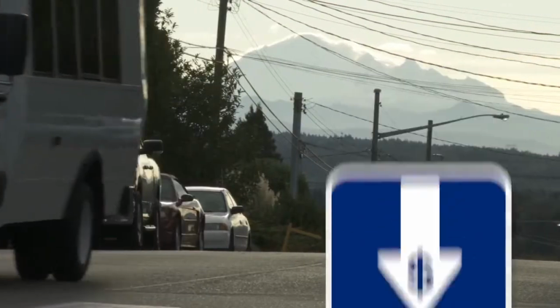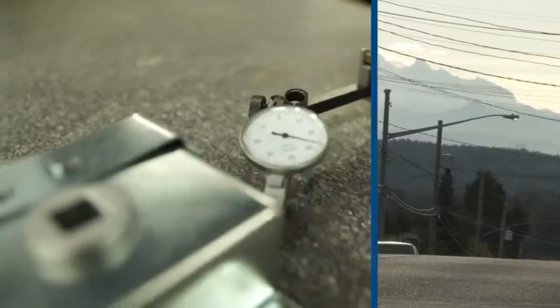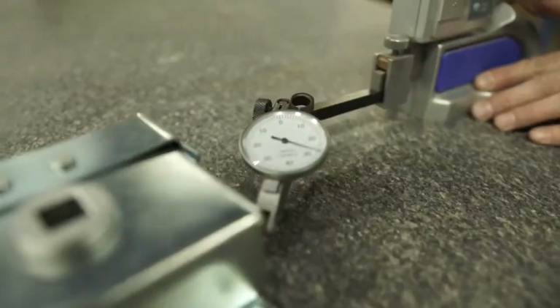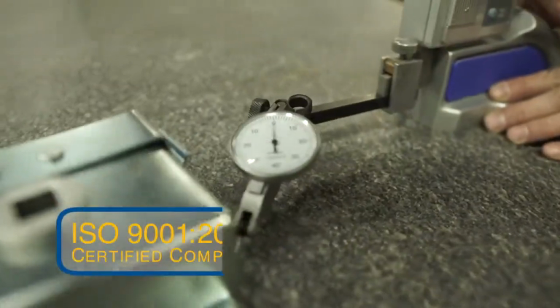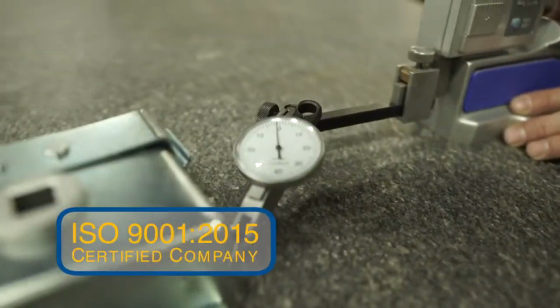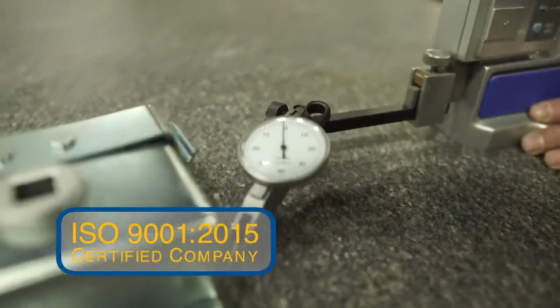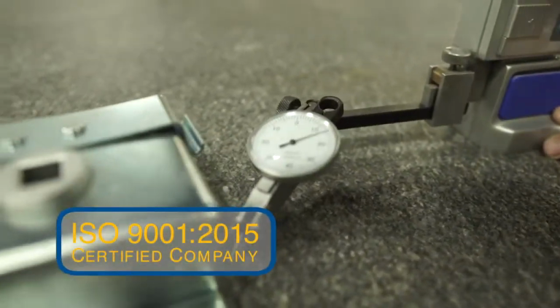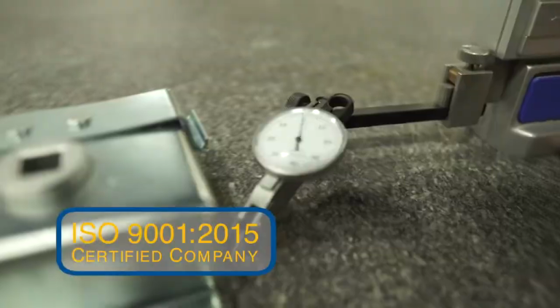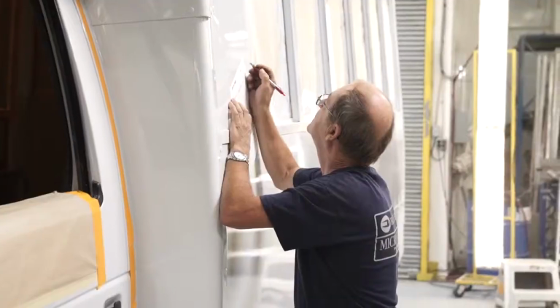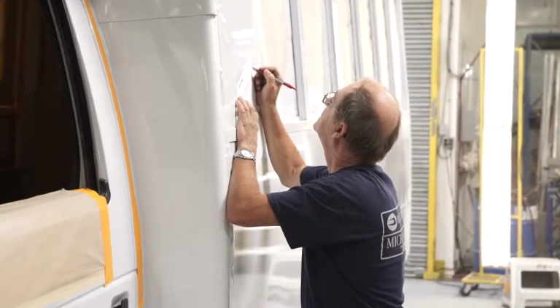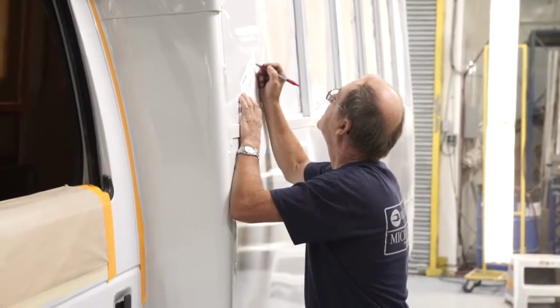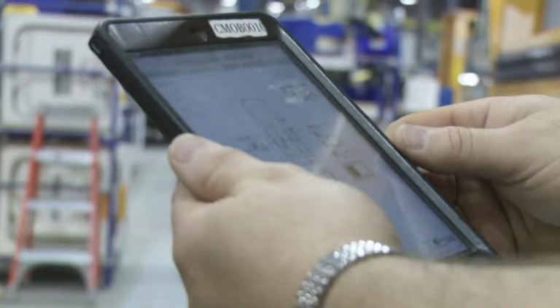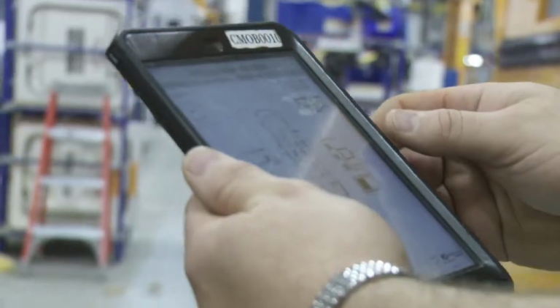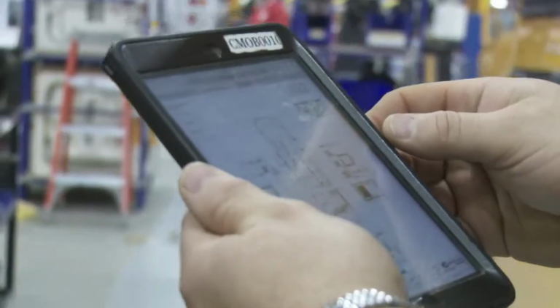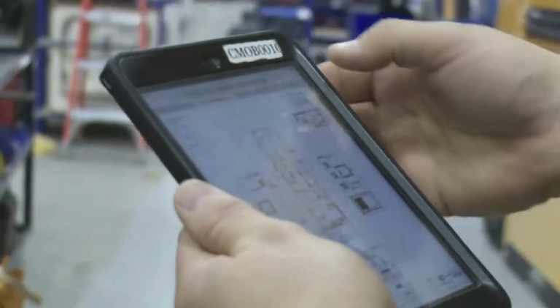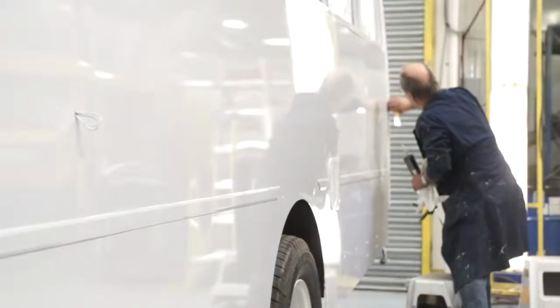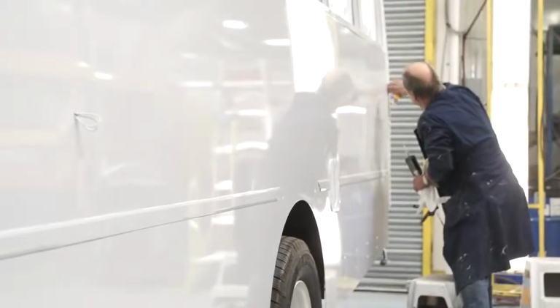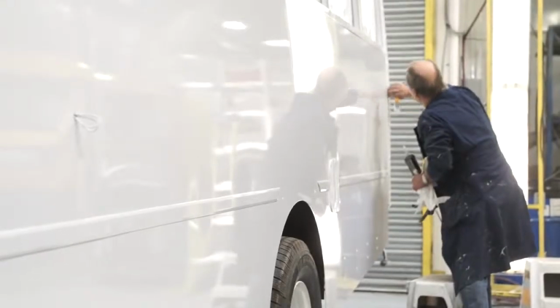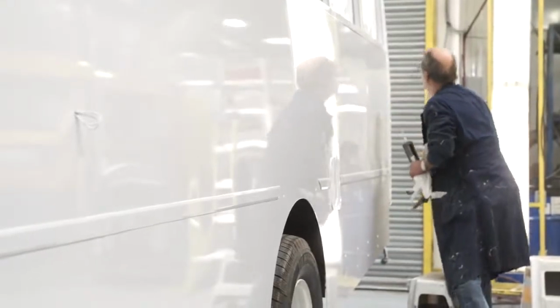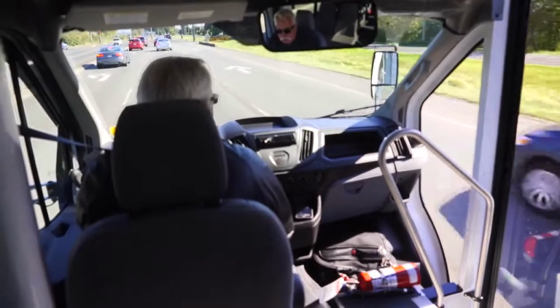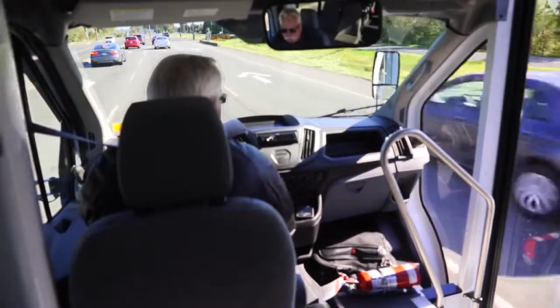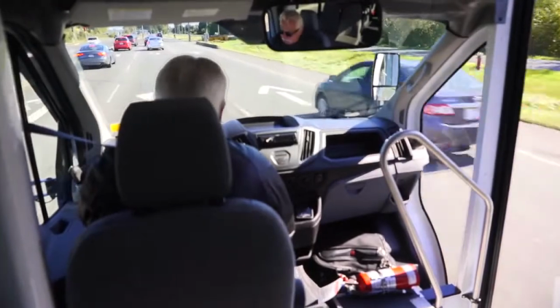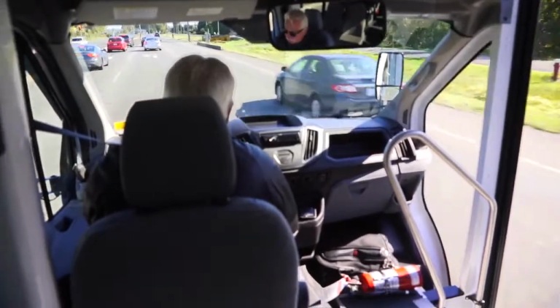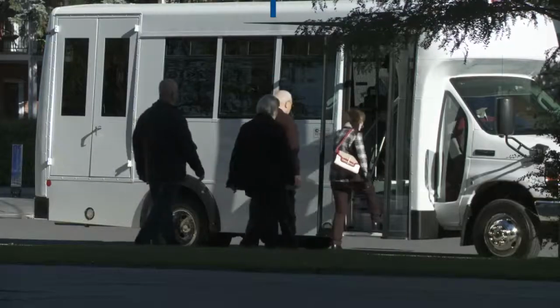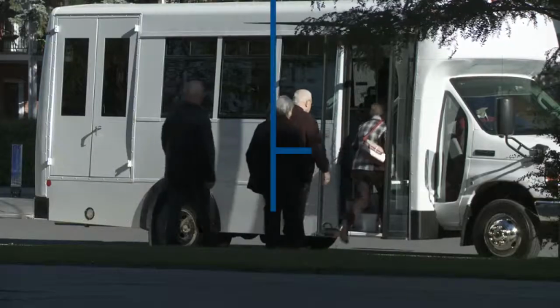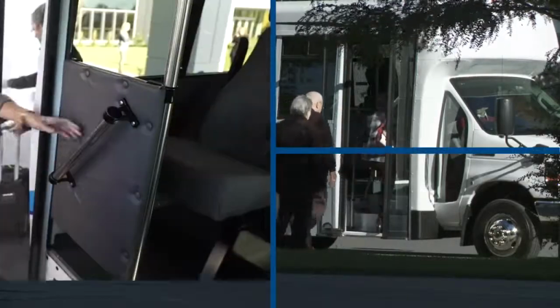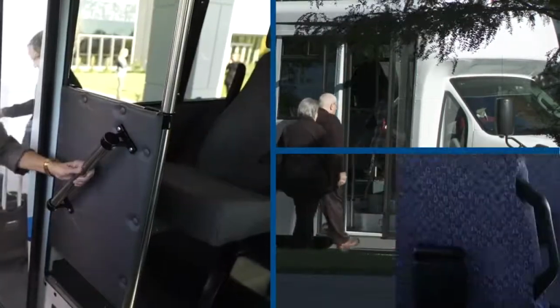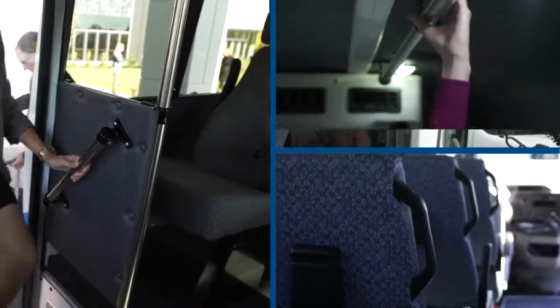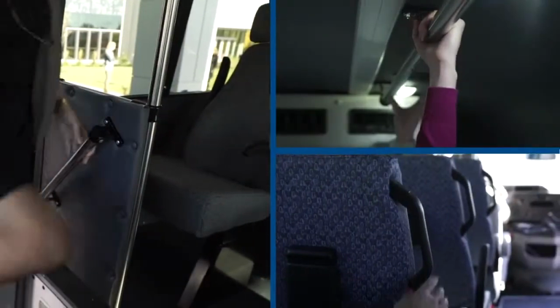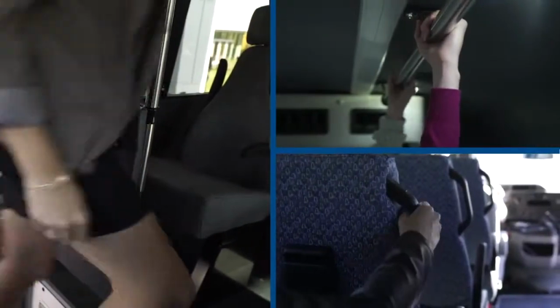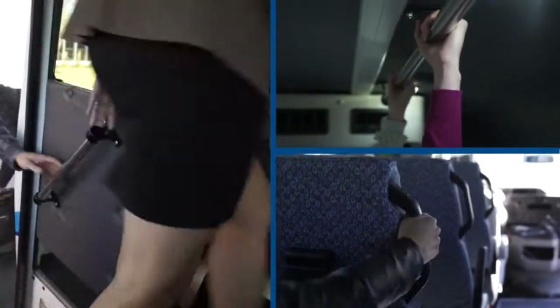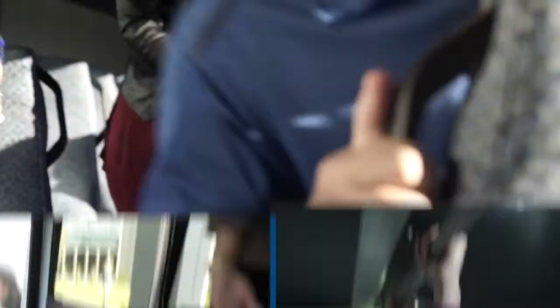In striving to meet the highest standards, every bus undergoes rigorous testing to ensure that our customers get the quality and durability they expect, and that passengers are transported in the safest and most comfortable vehicle.